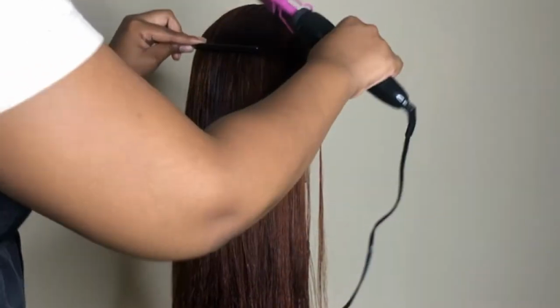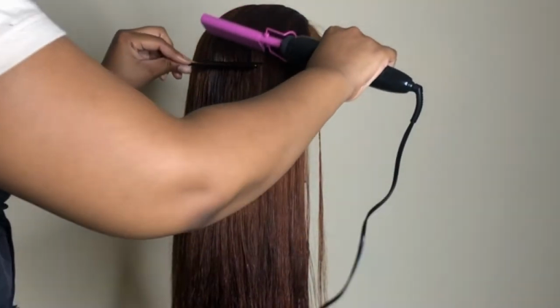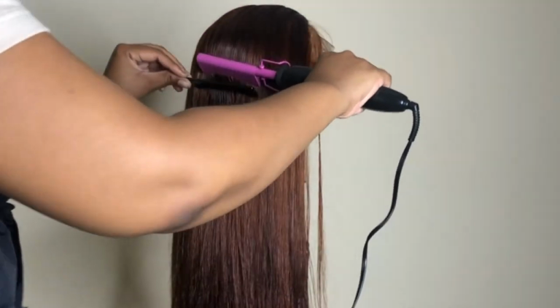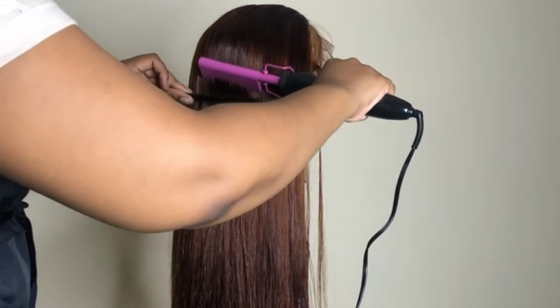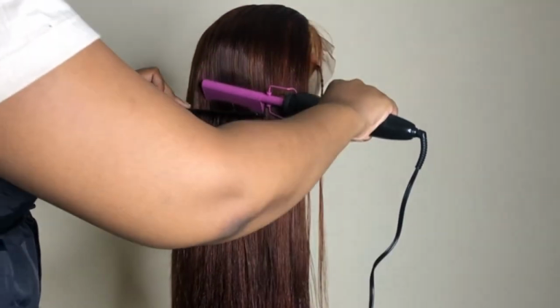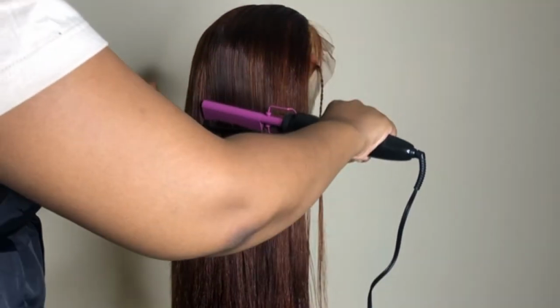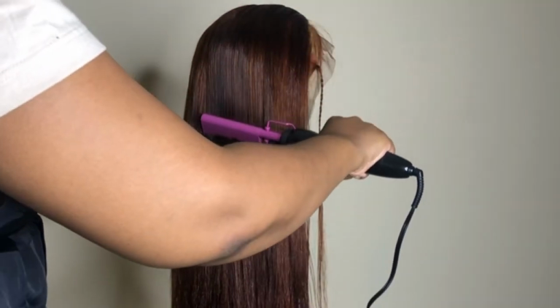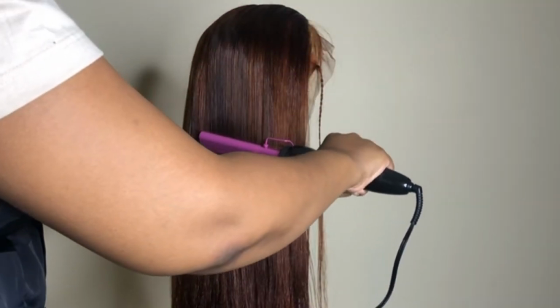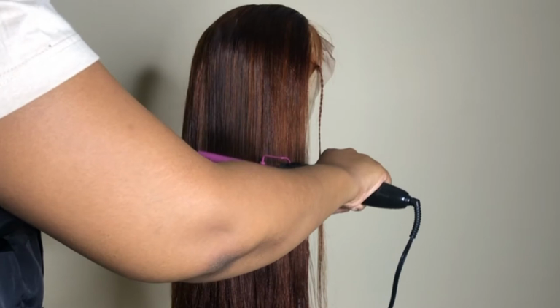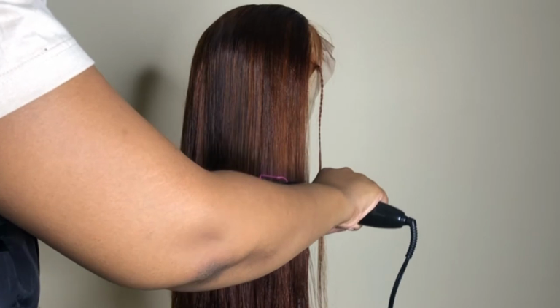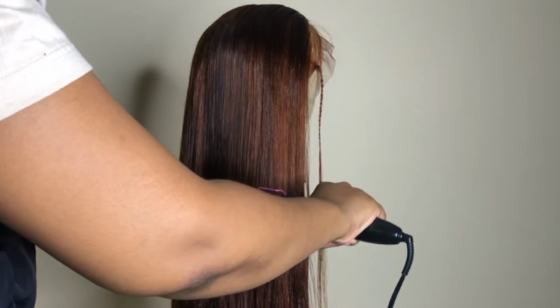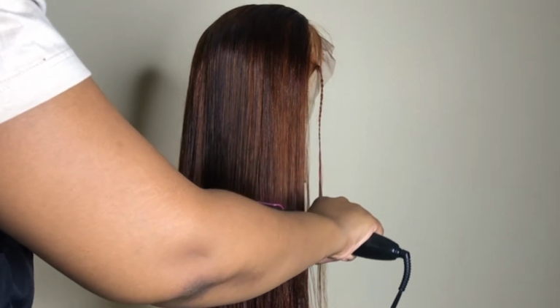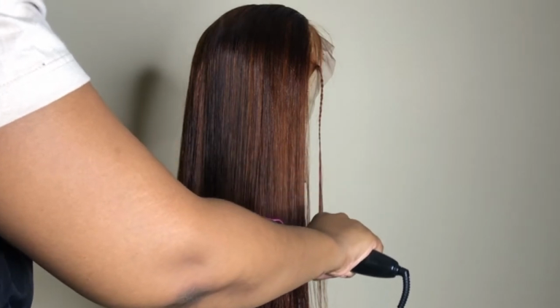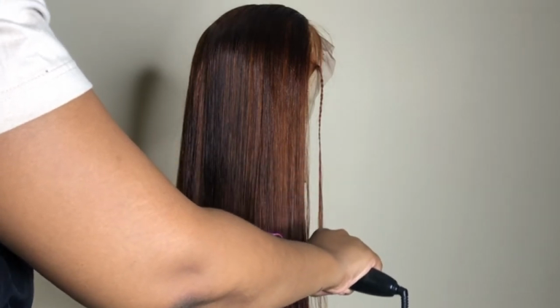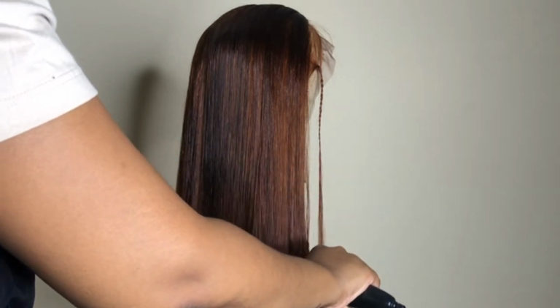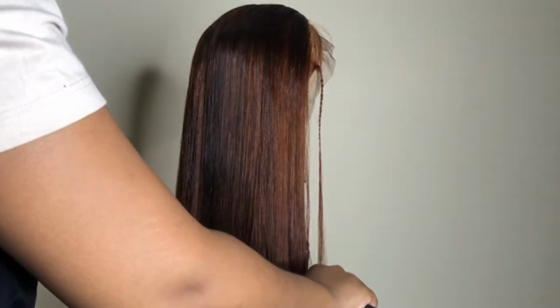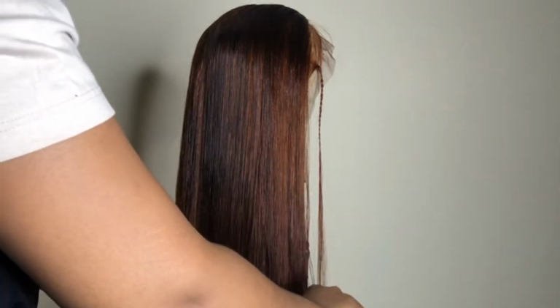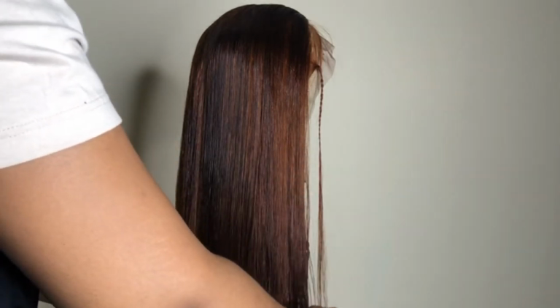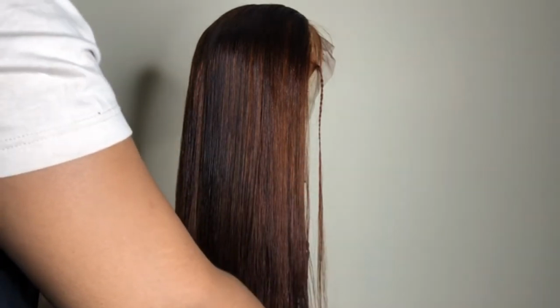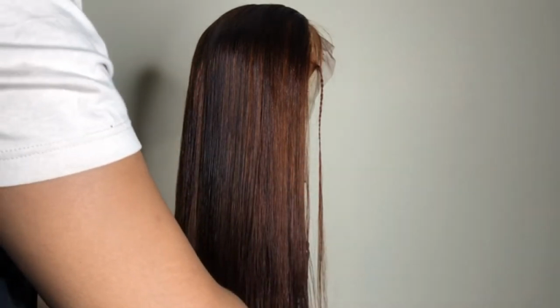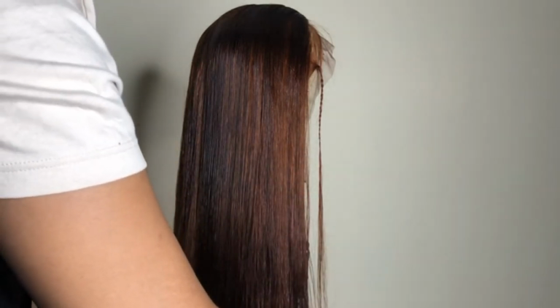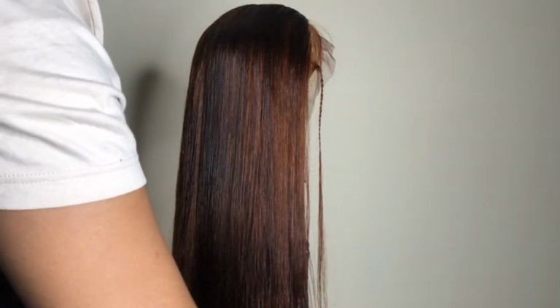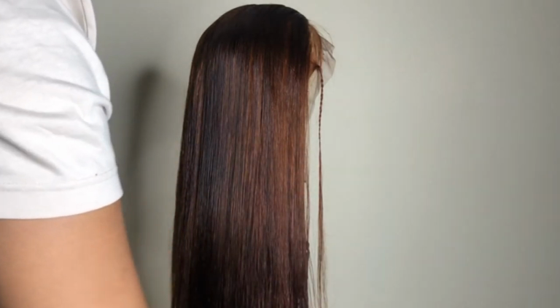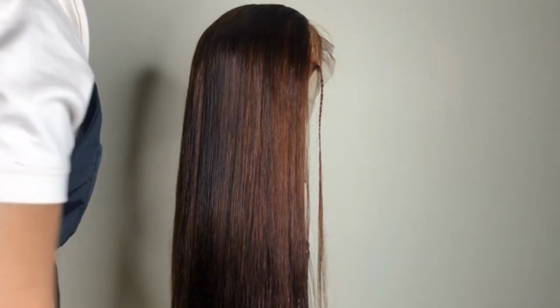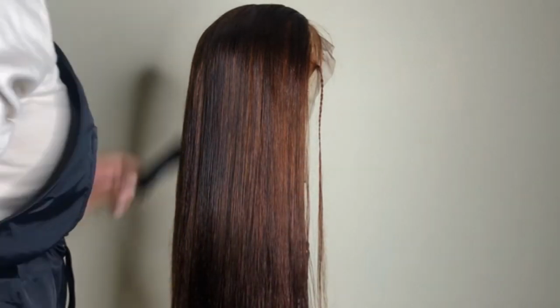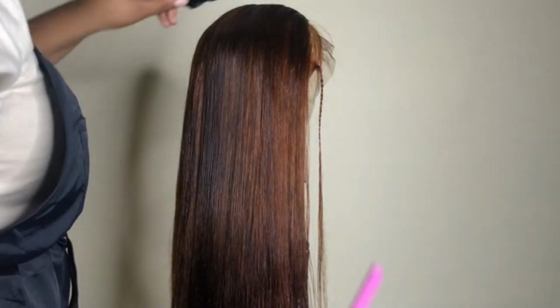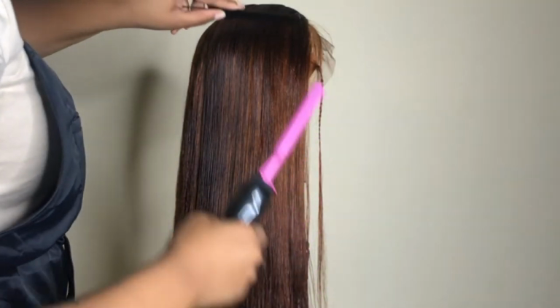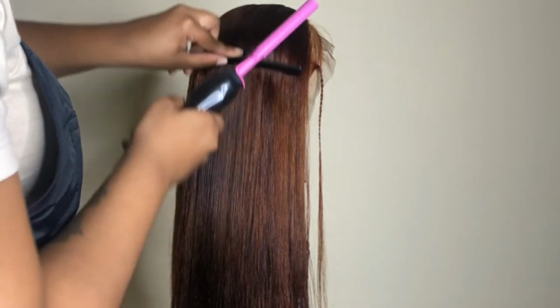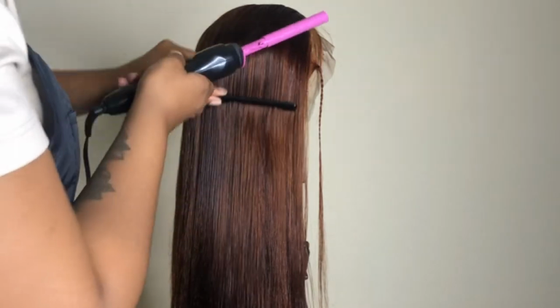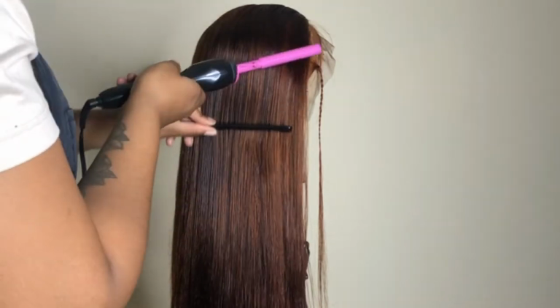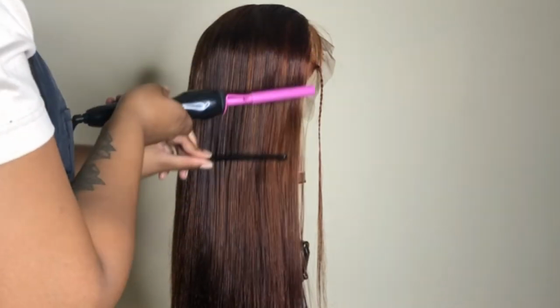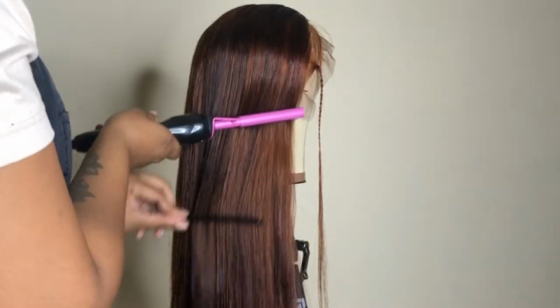Using a hot comb, press out the whole entire wig head, combing through the hair with the hot comb.